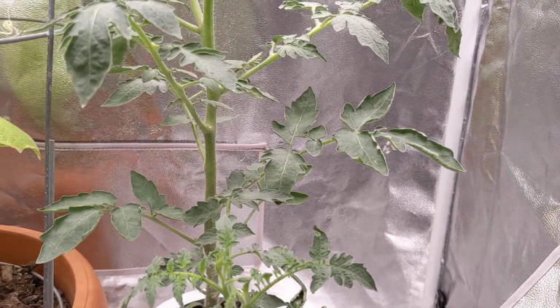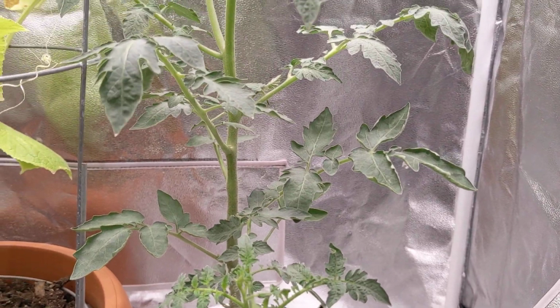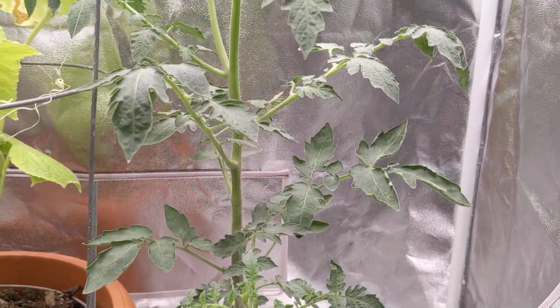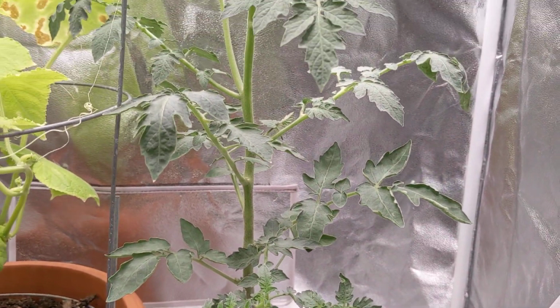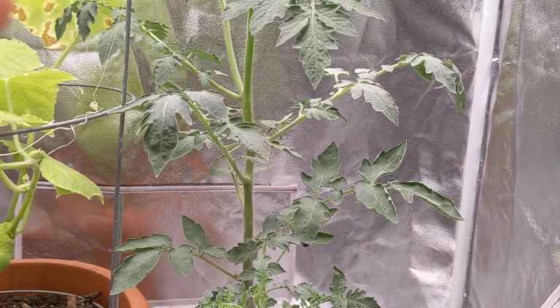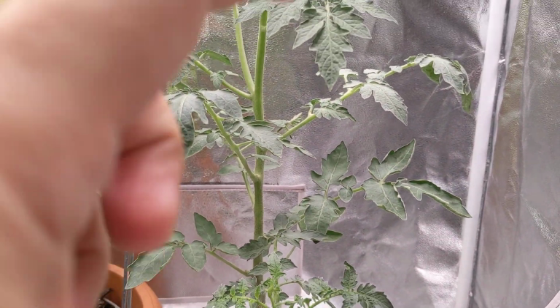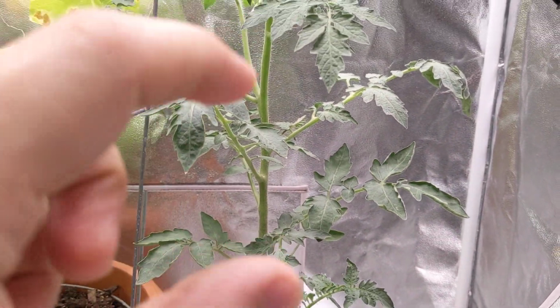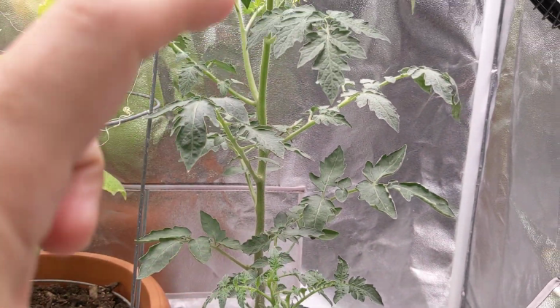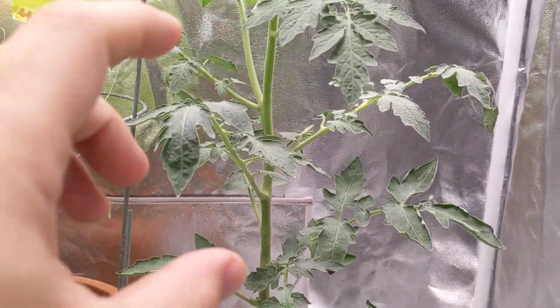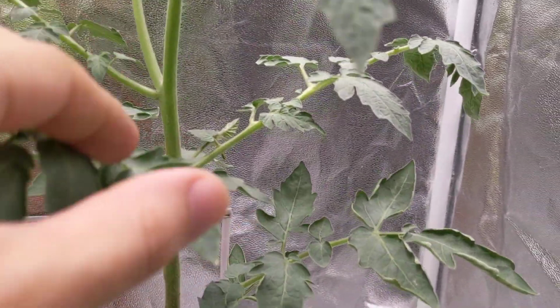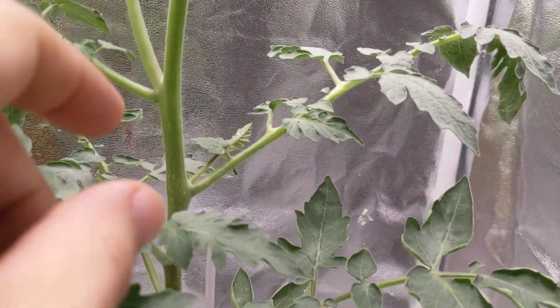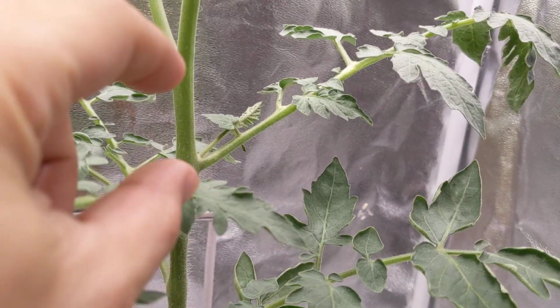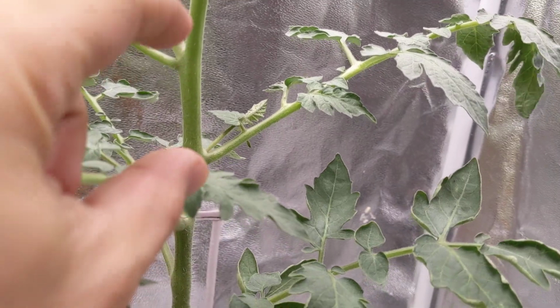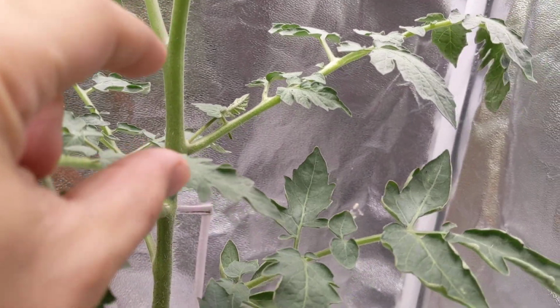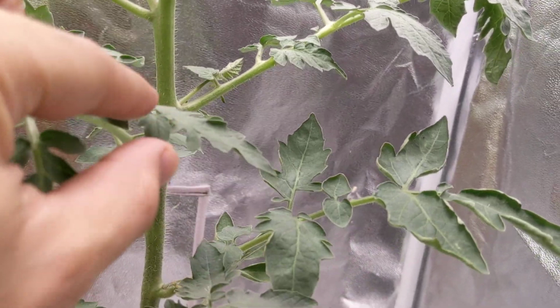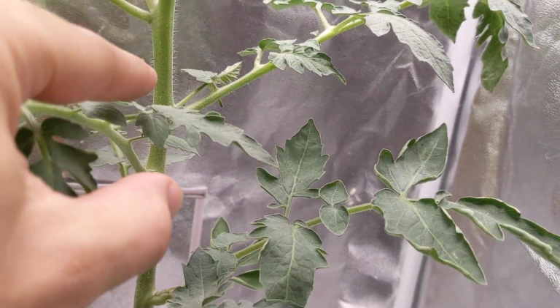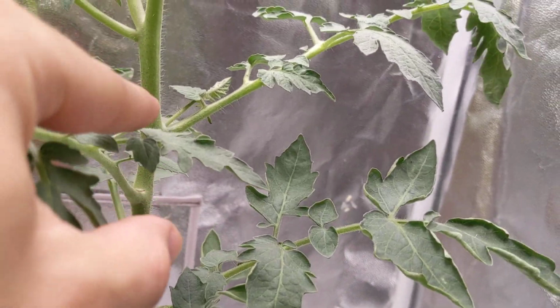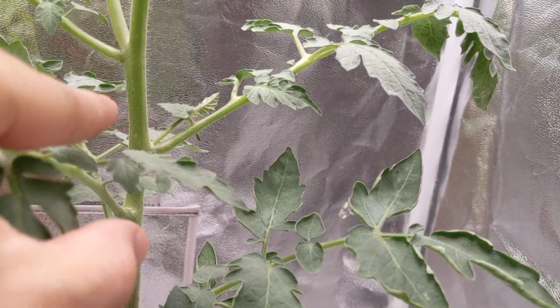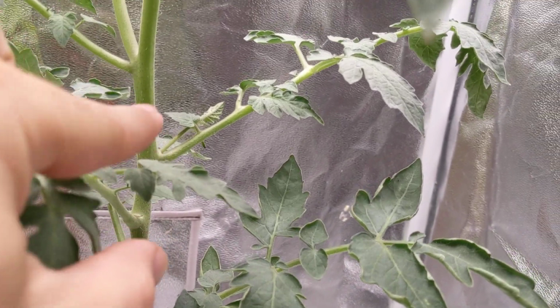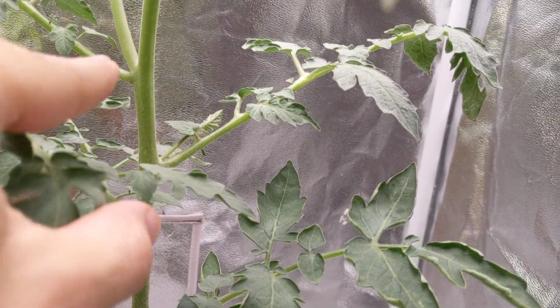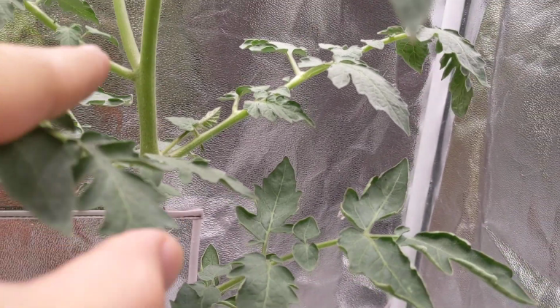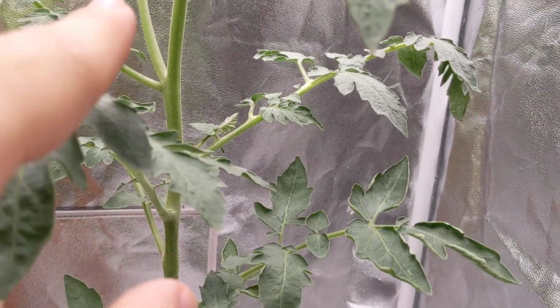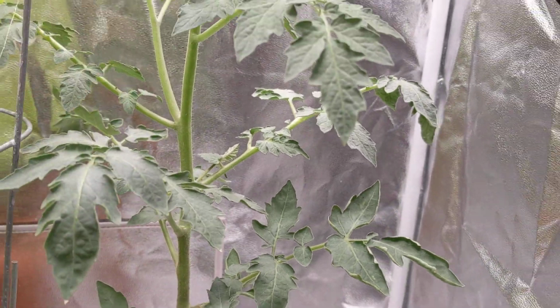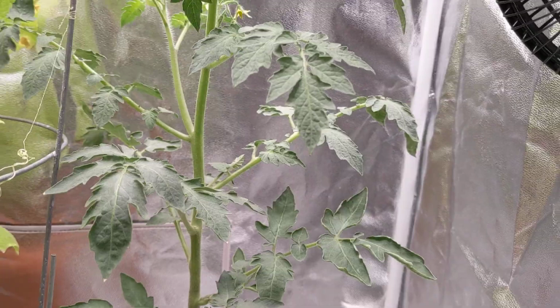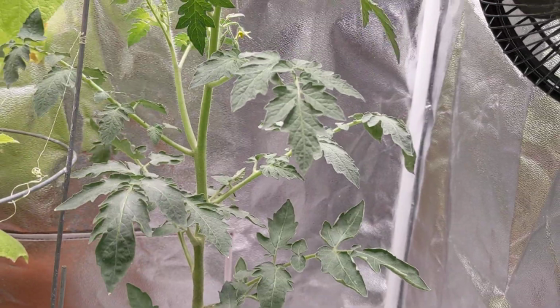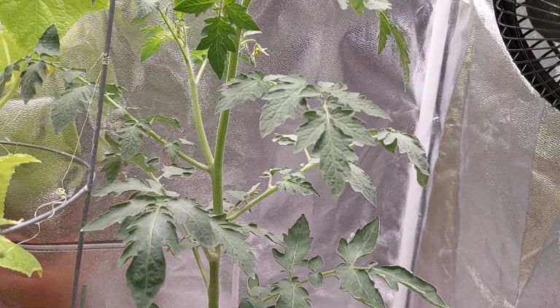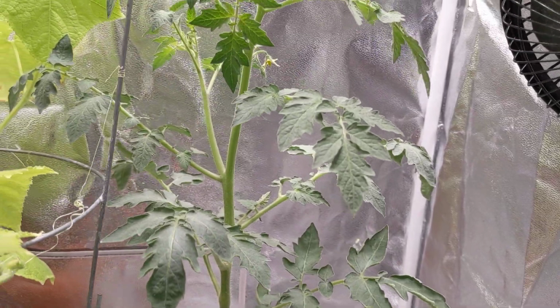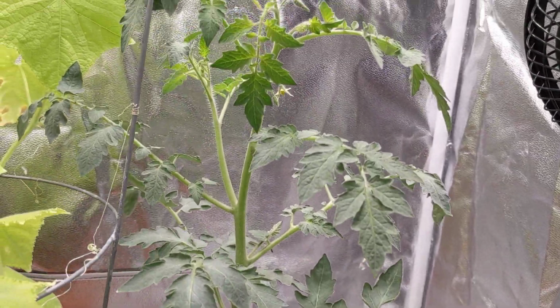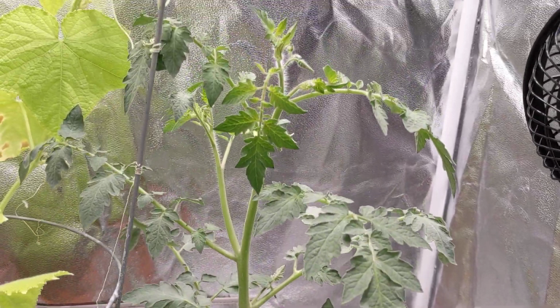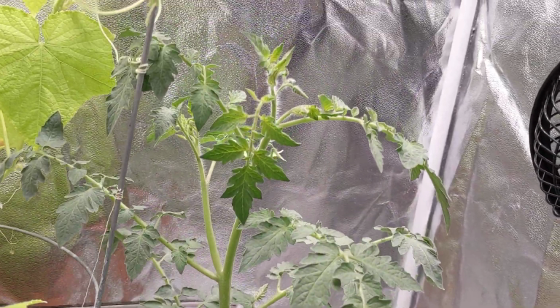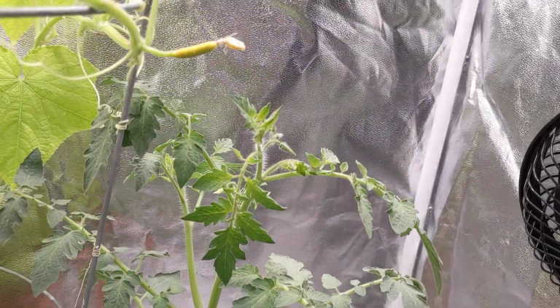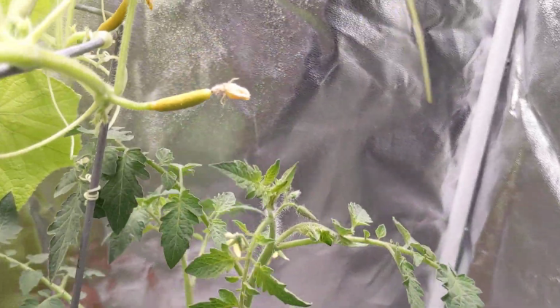Normally when I've grown tomato plants they've been a little bit more leggy — I'm referring to the distance between the base of the plant and in between the branches. You can see that it's starting to flower now.